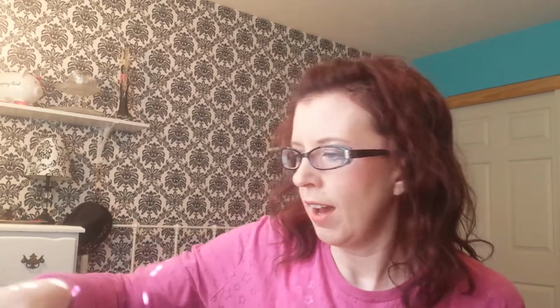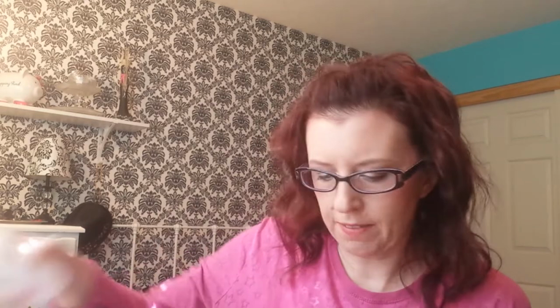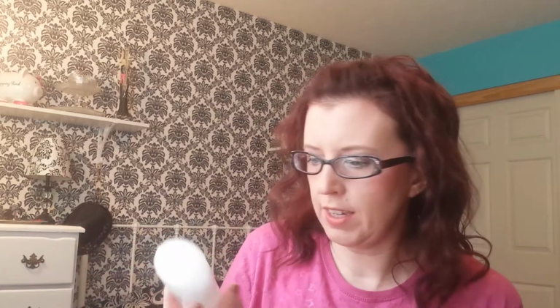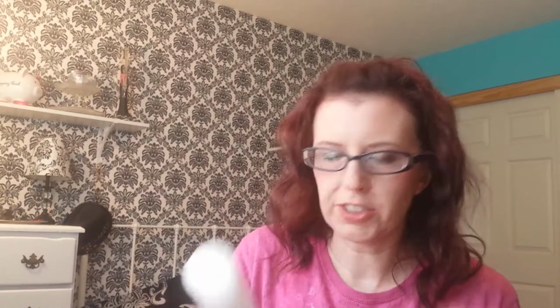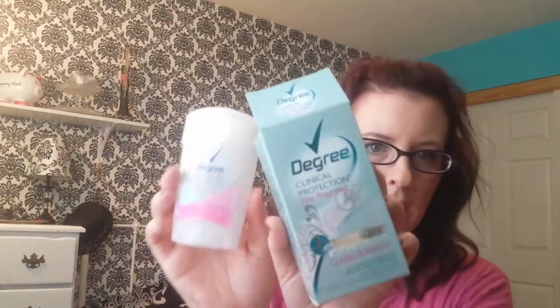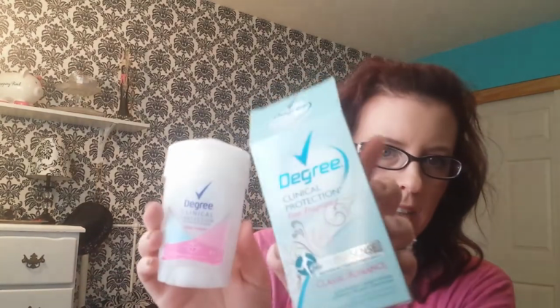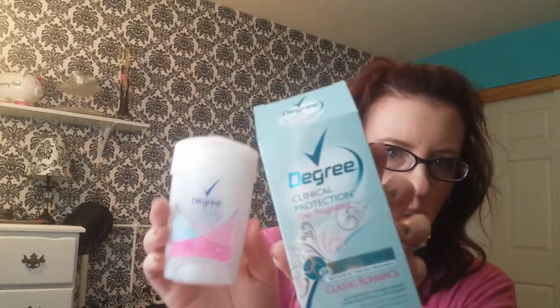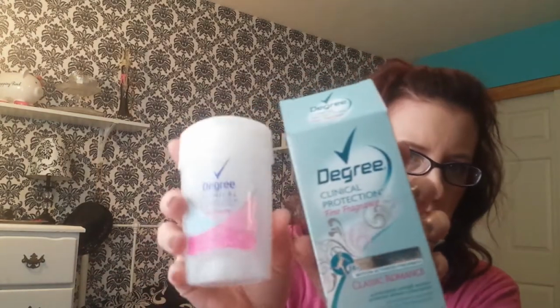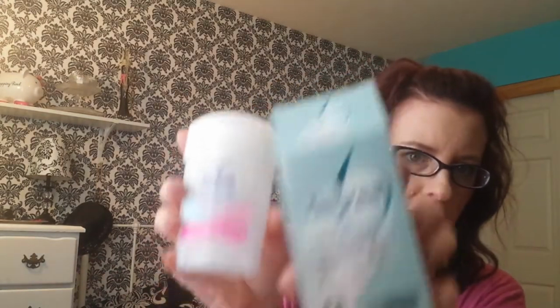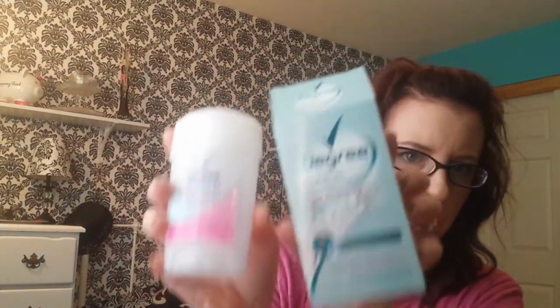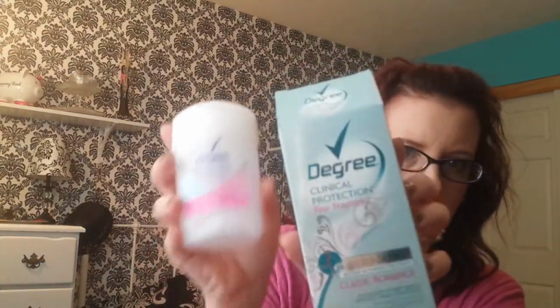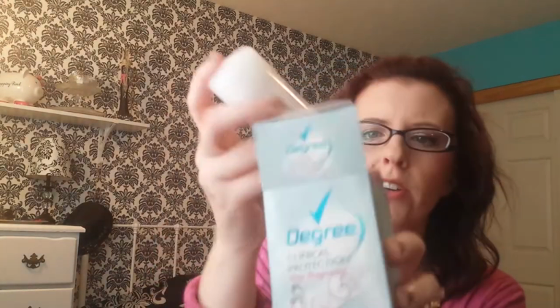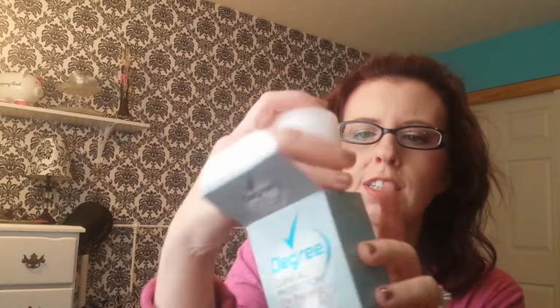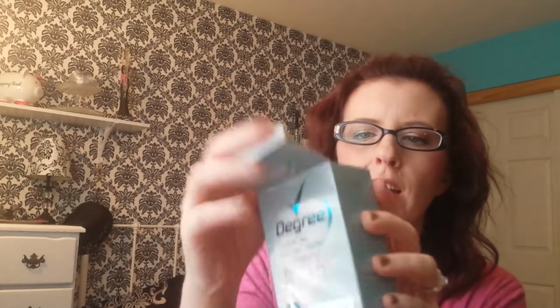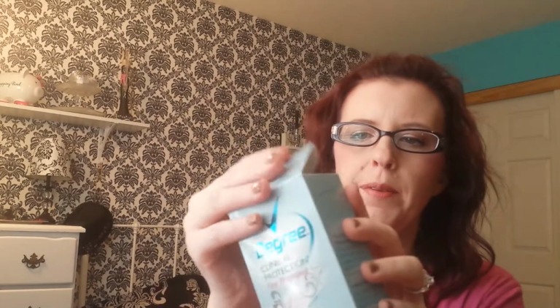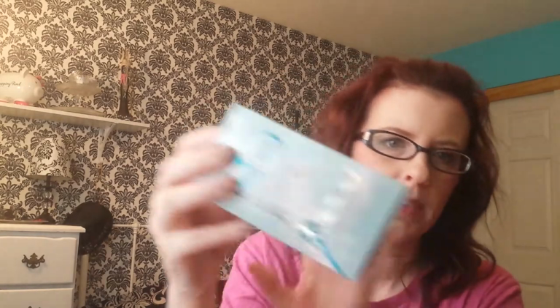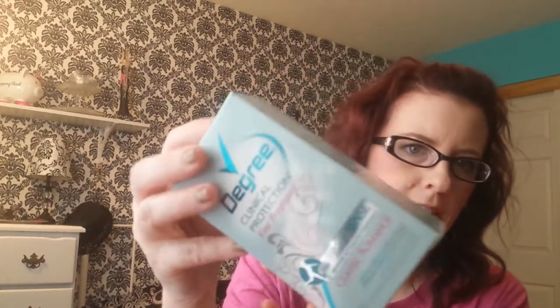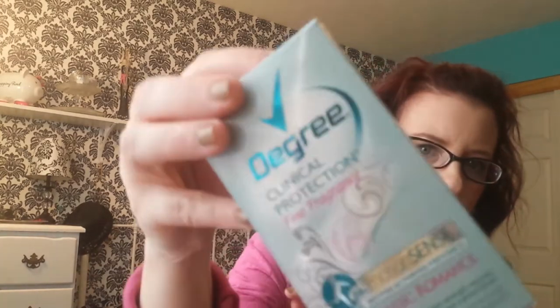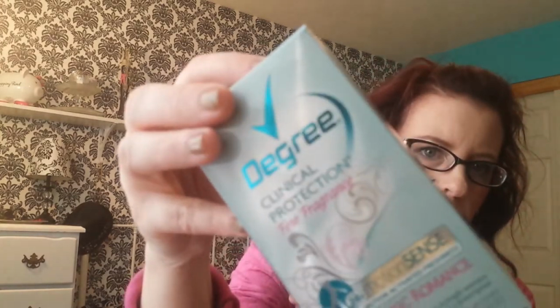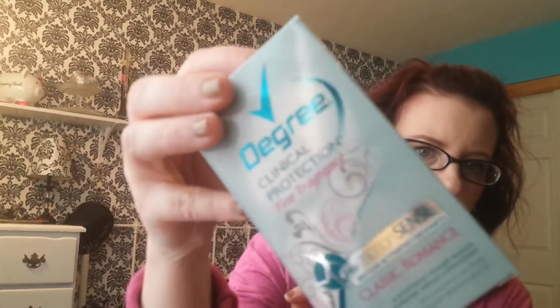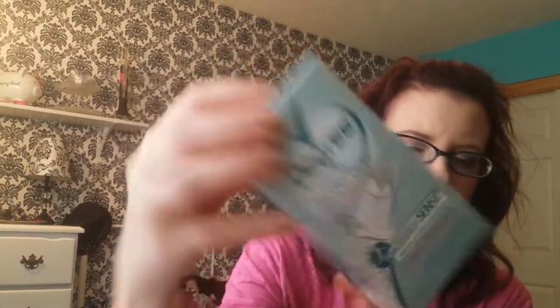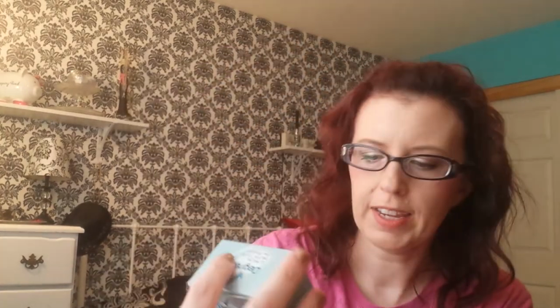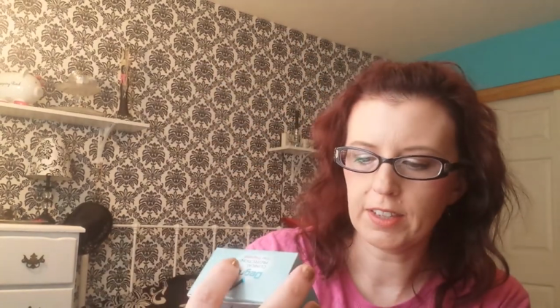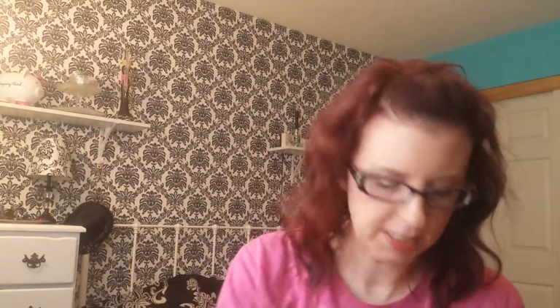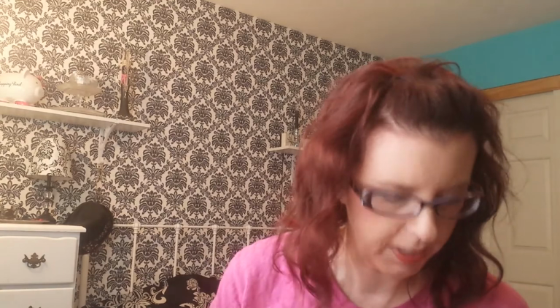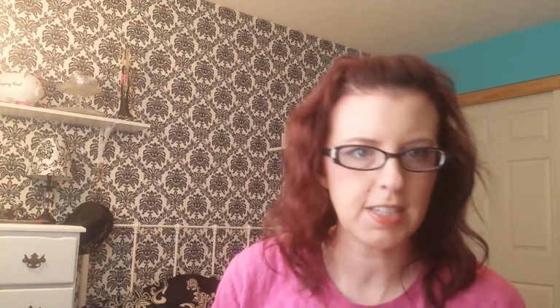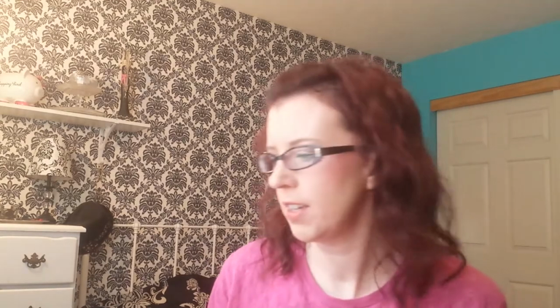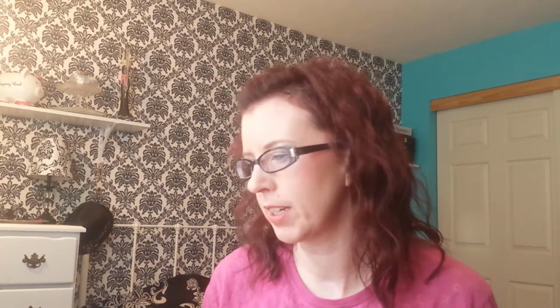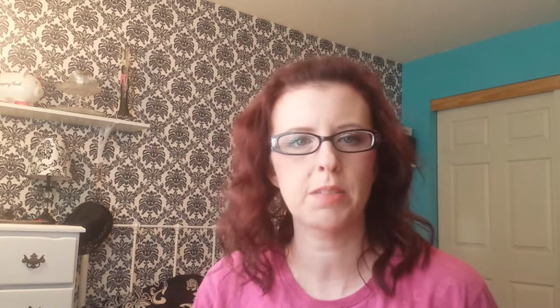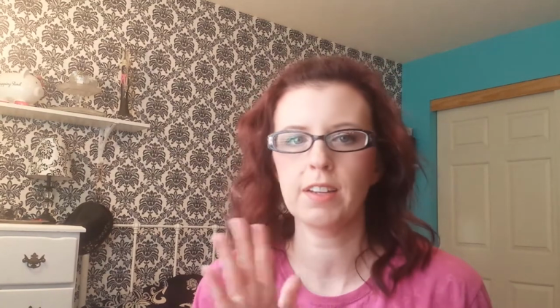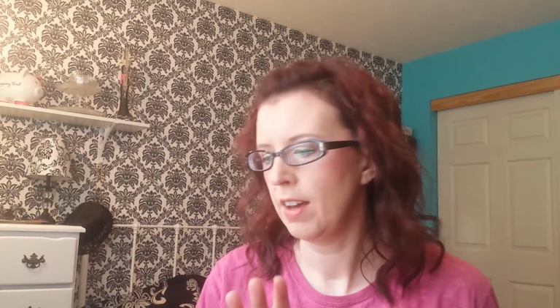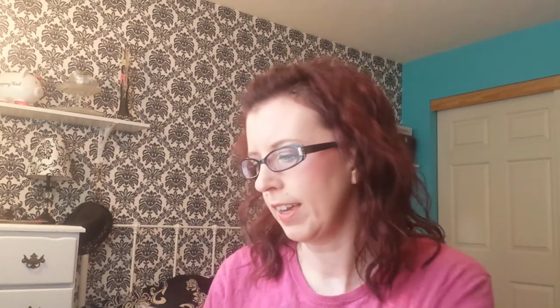I have the Degree Clinical Protection Deodorant — here's the box, here's the deodorant. I used that up. It's my favorite deodorant. I get it in the Classic Romance scent and I will continue to buy that again and again.